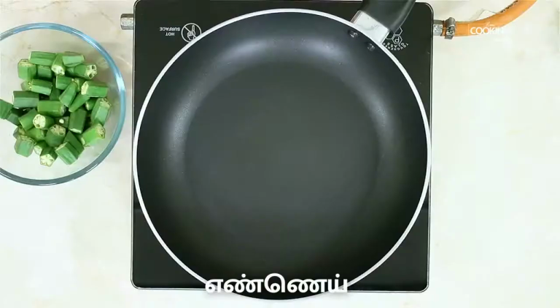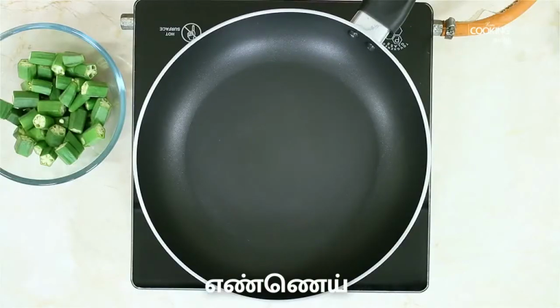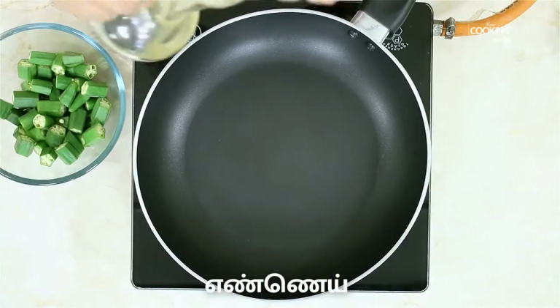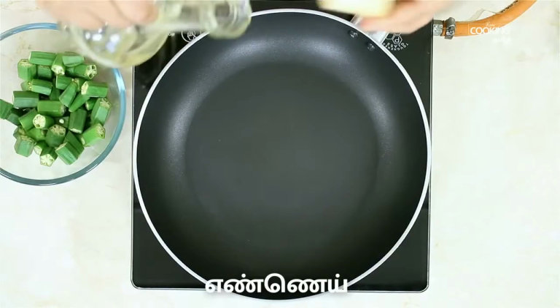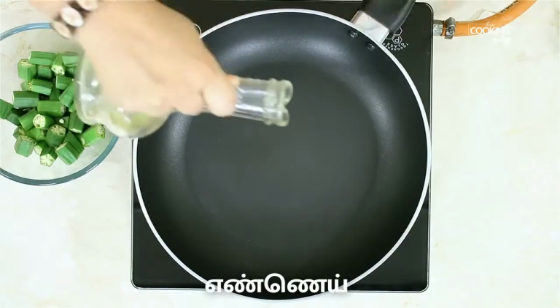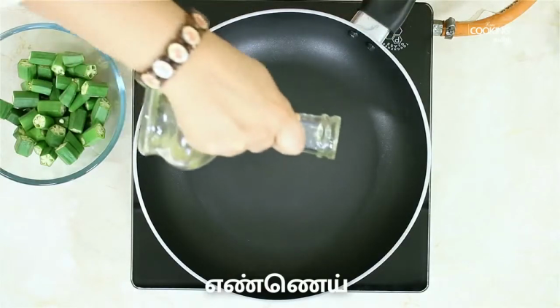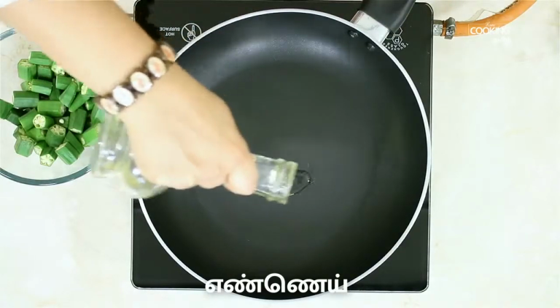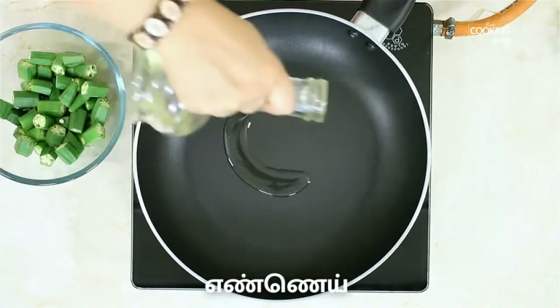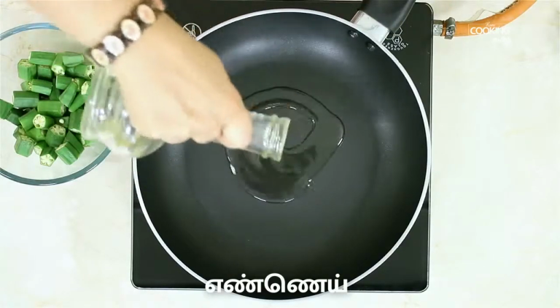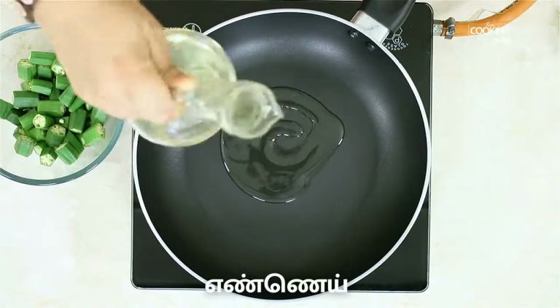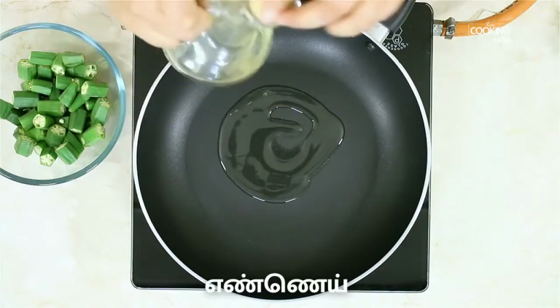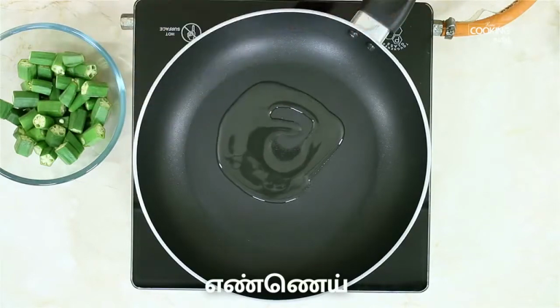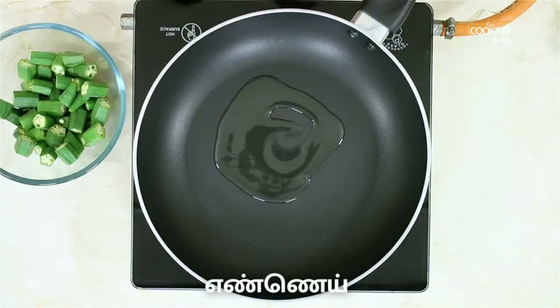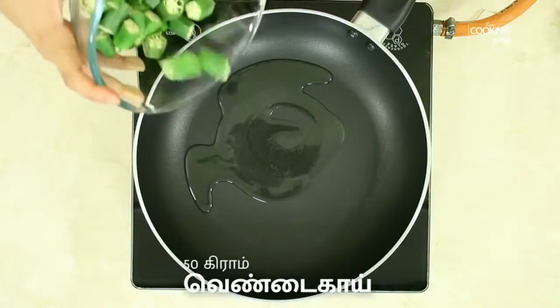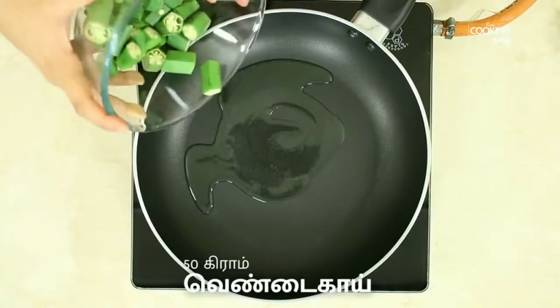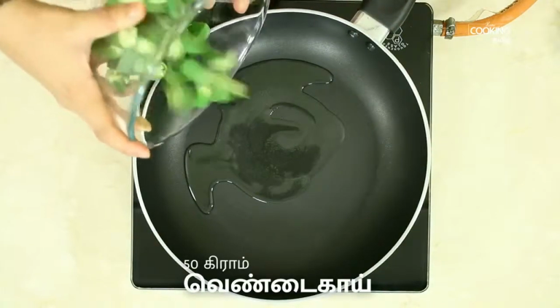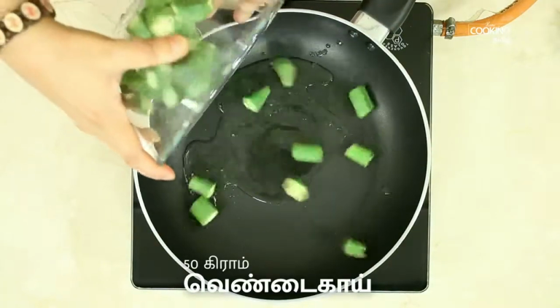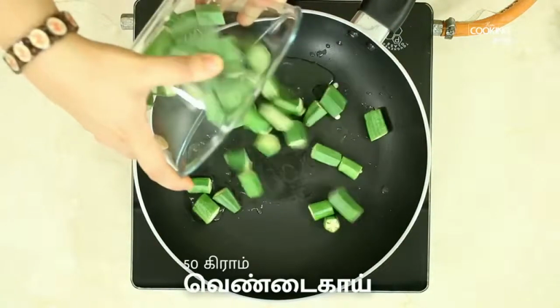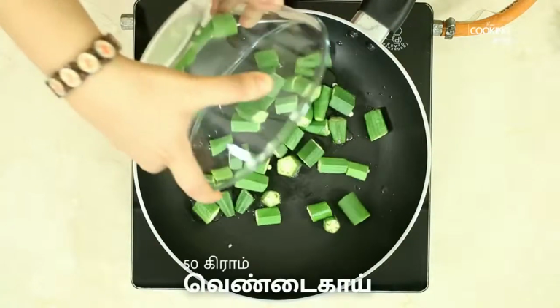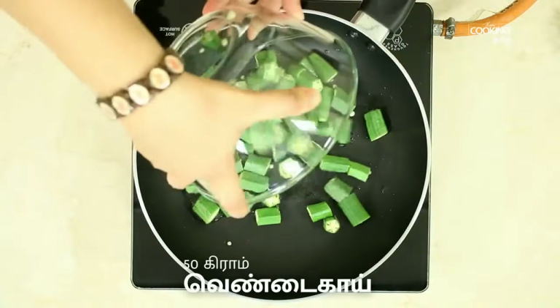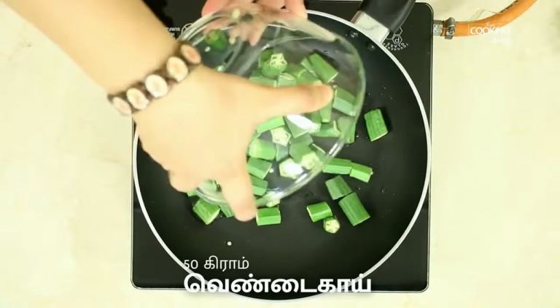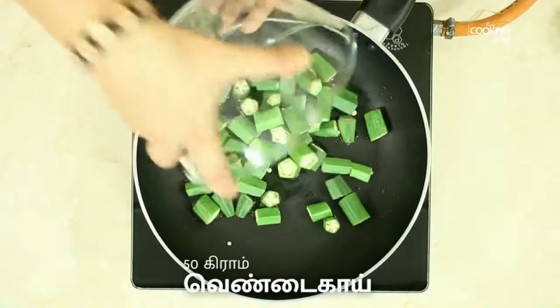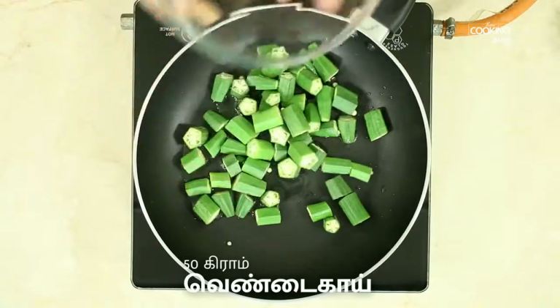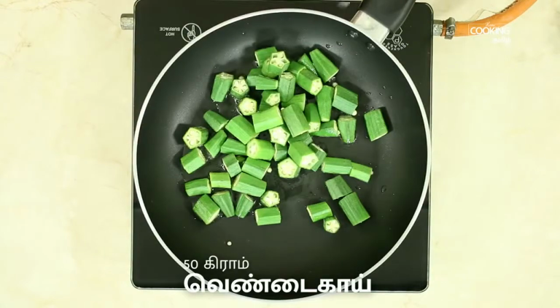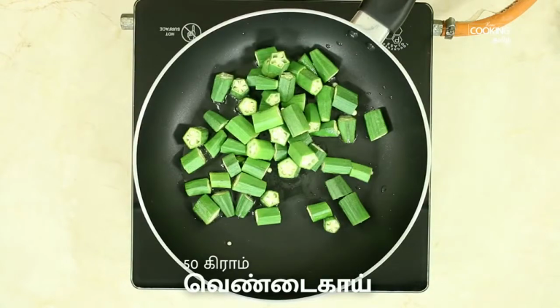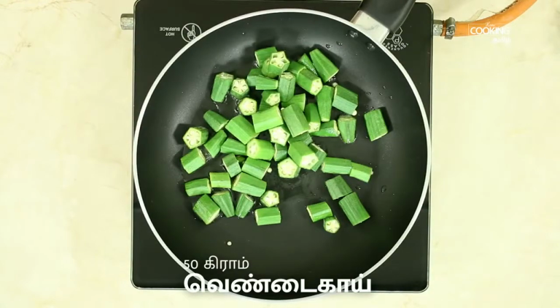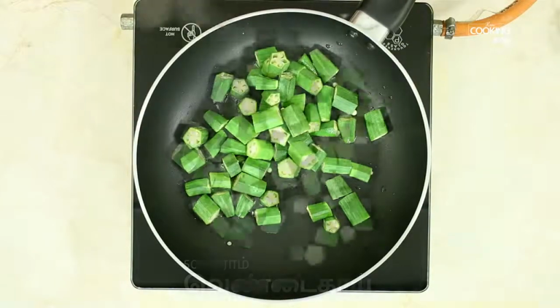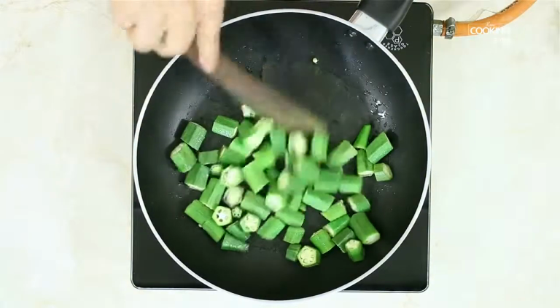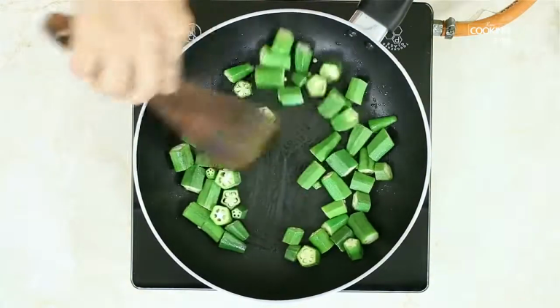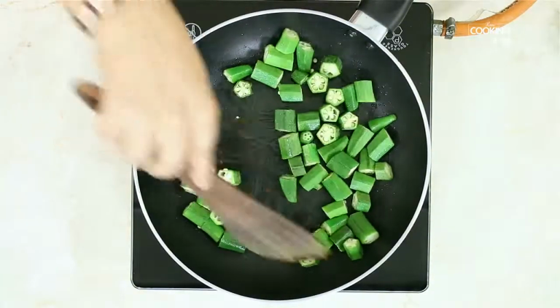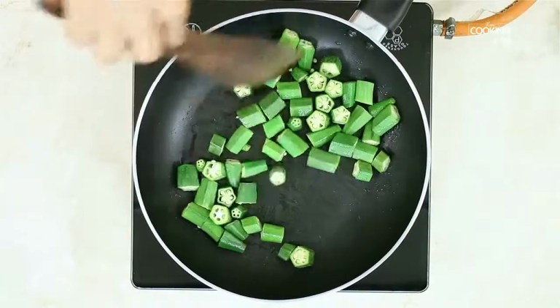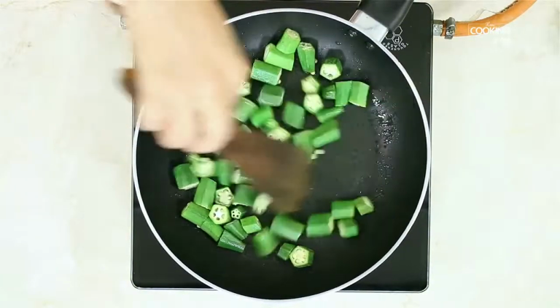In the pan, add some food for the home cooking. I have 50 grams of food for the home cooking. Add some orange pieces in the pan.